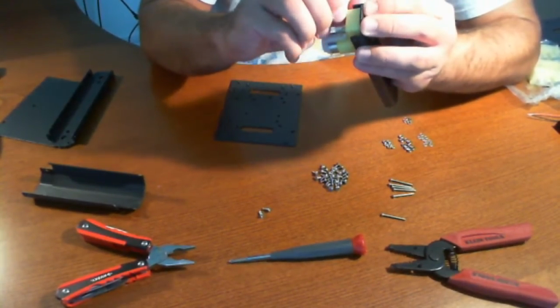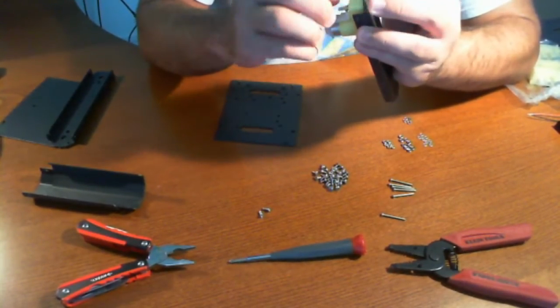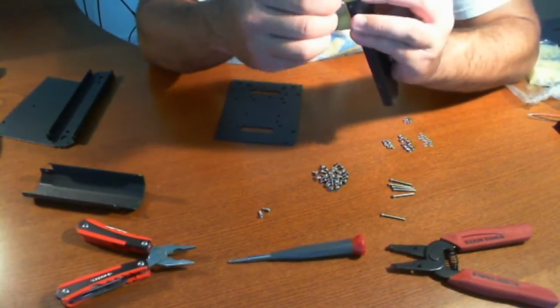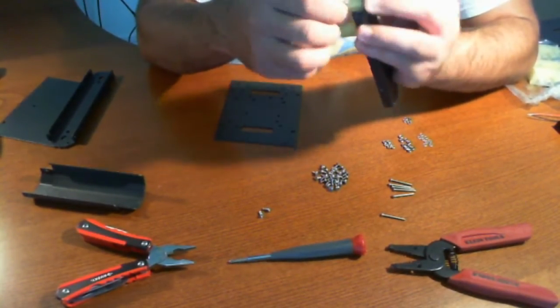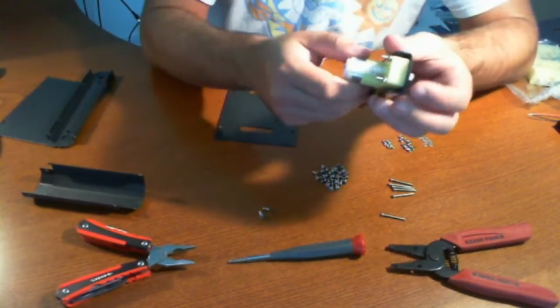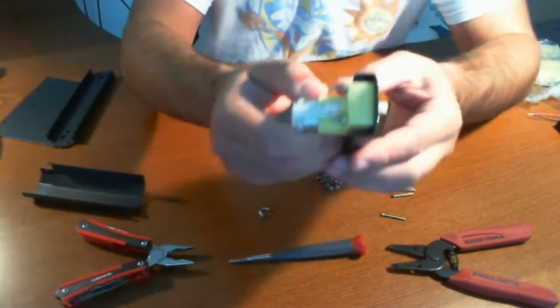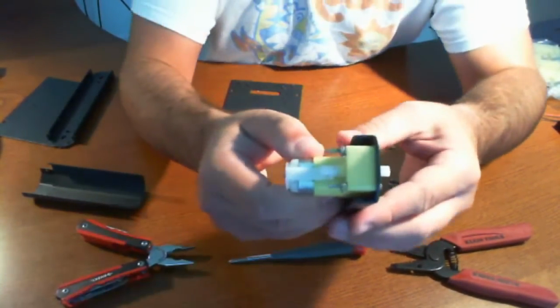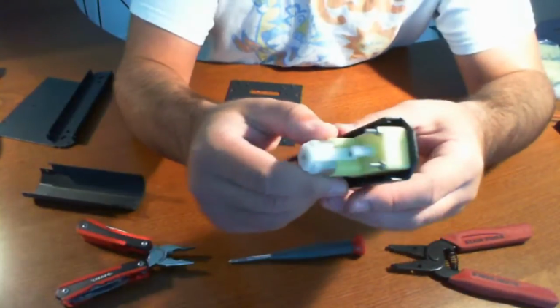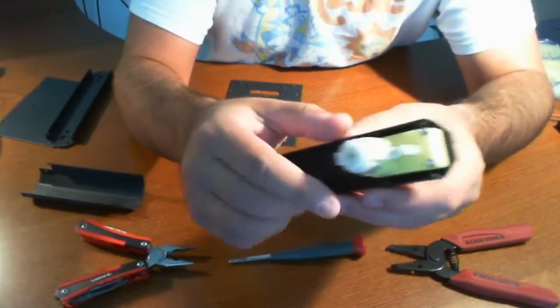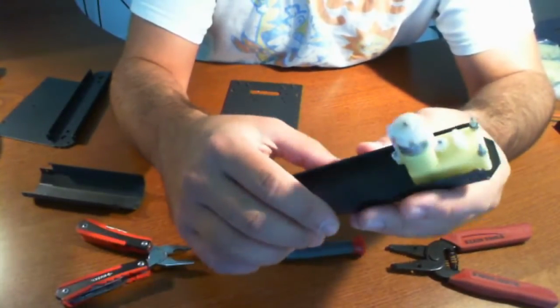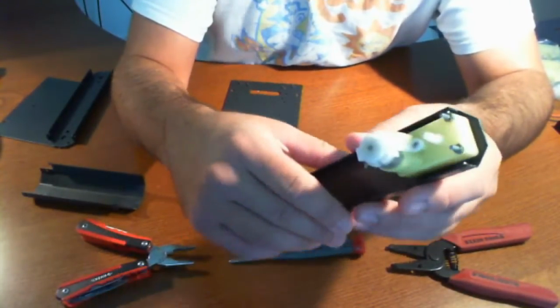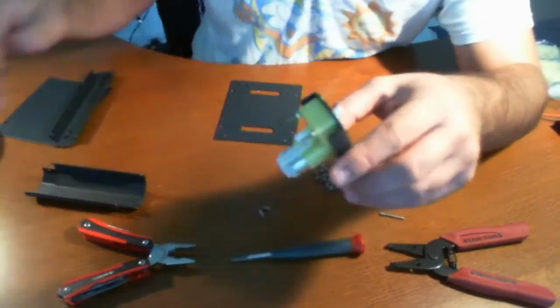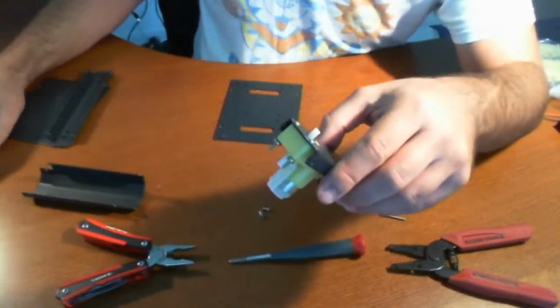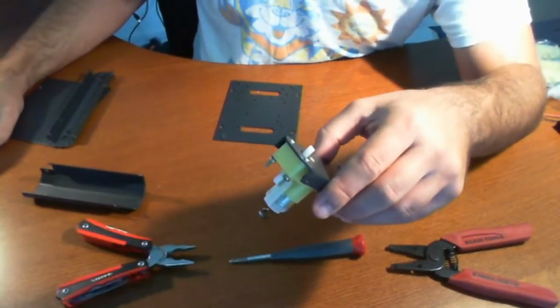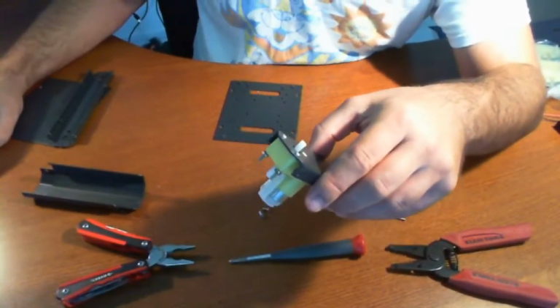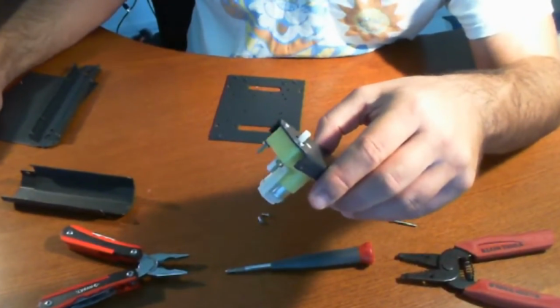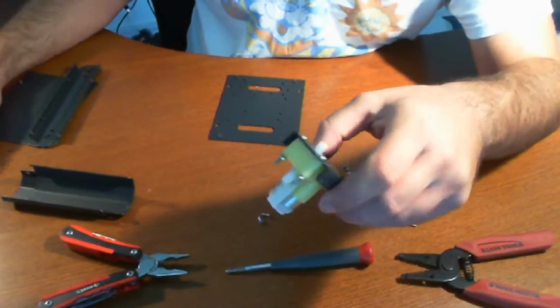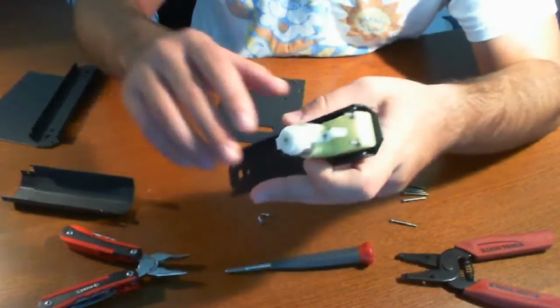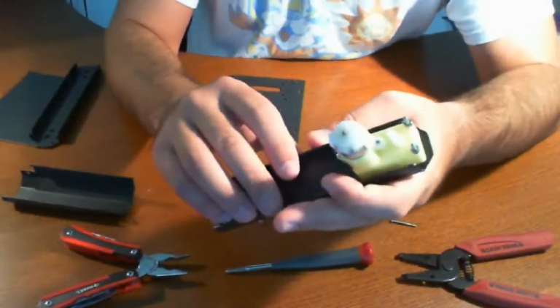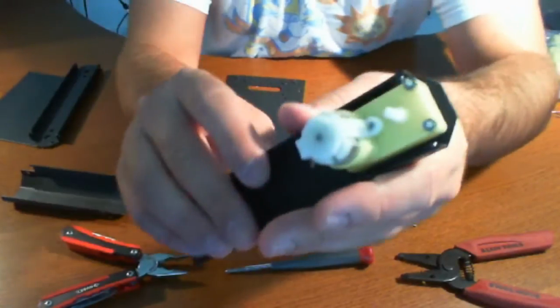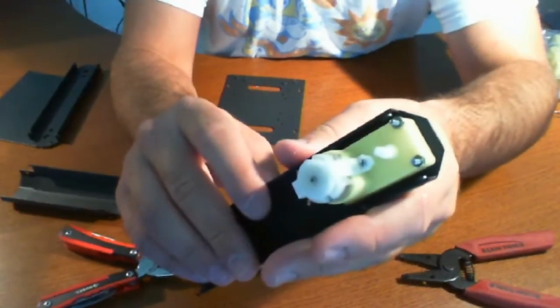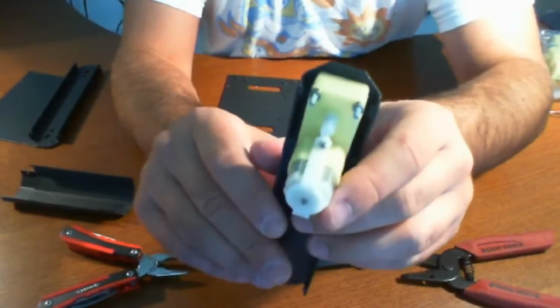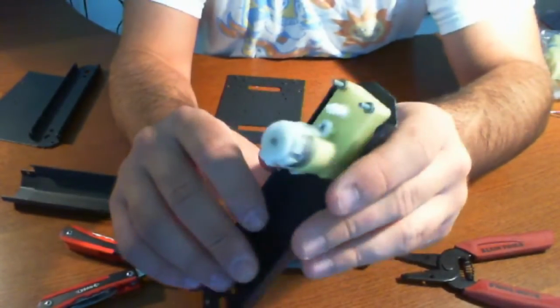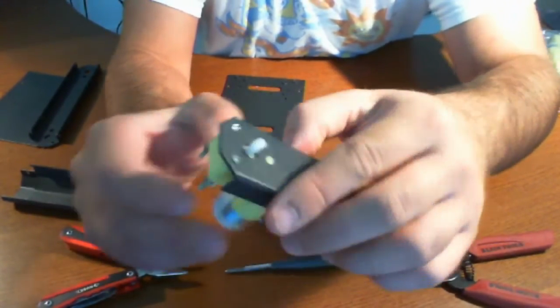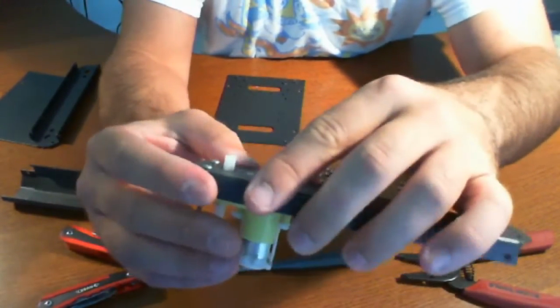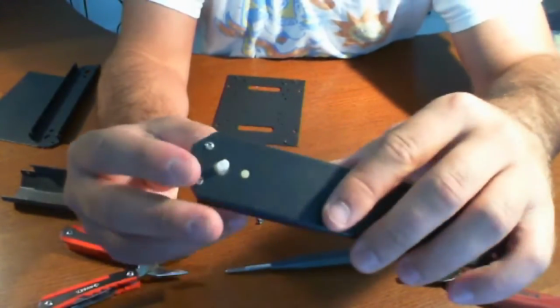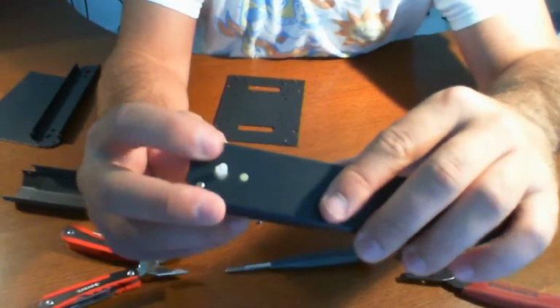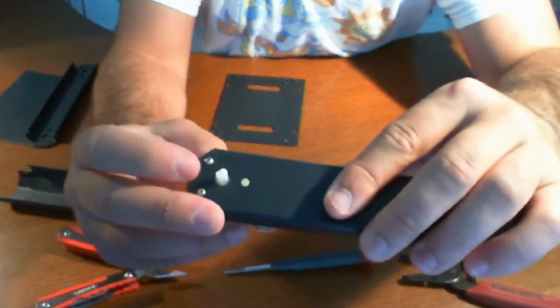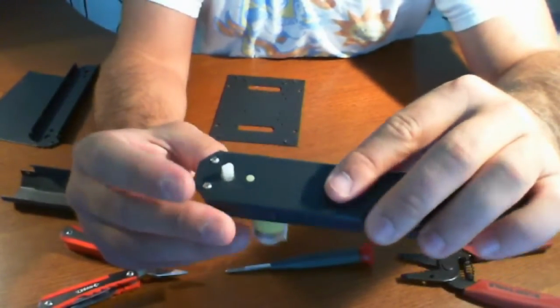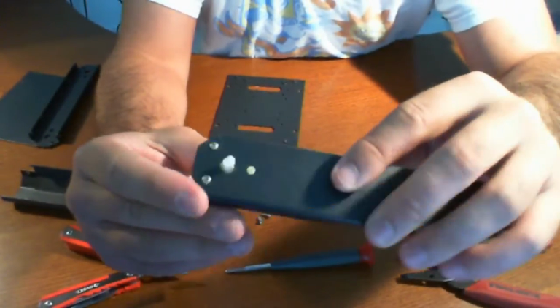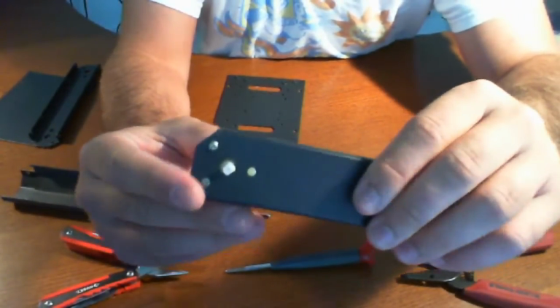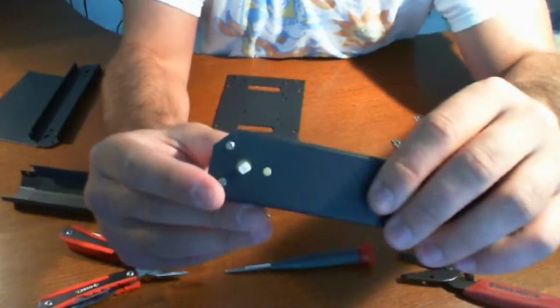The screws are a bit long as you can see — they're pretty long here. But they definitely fit in nicely, and they are just the right size and appear to fit right.